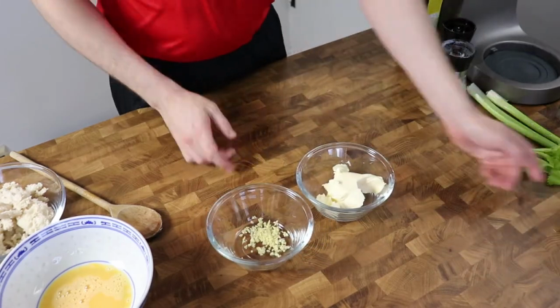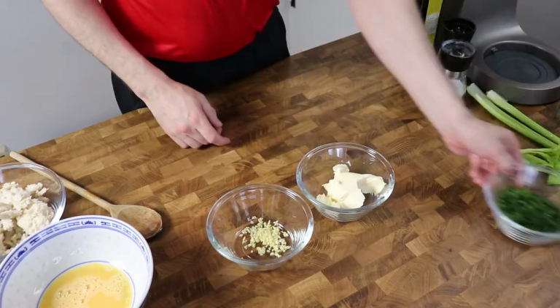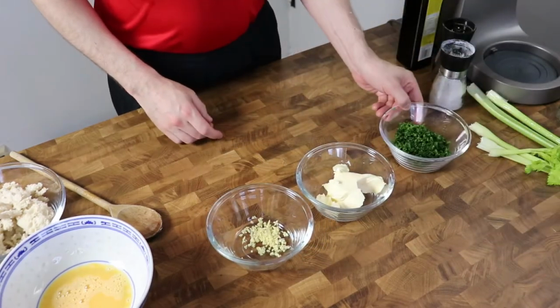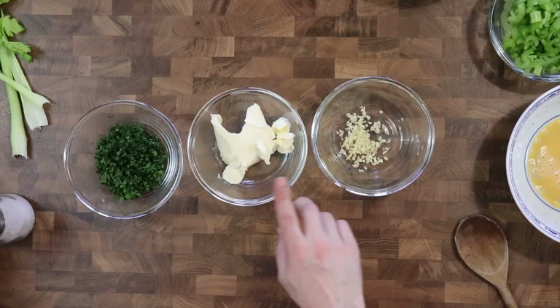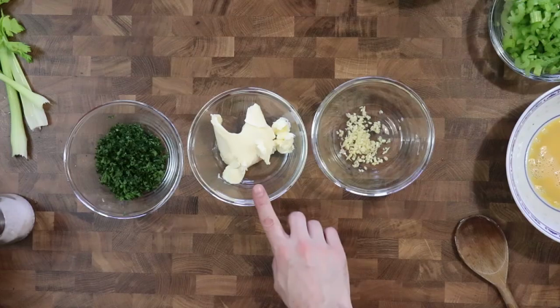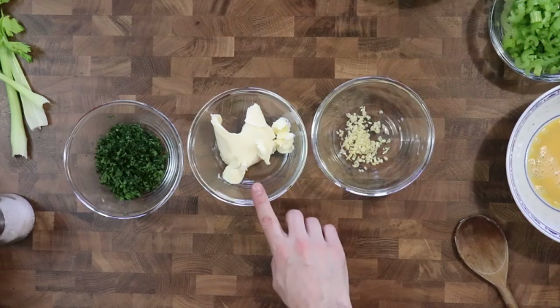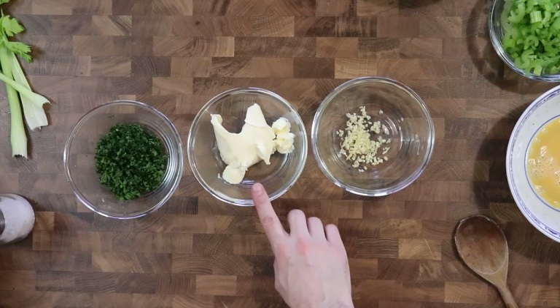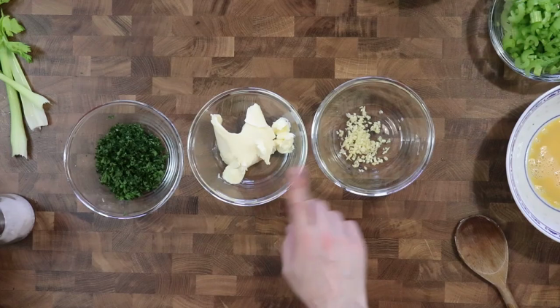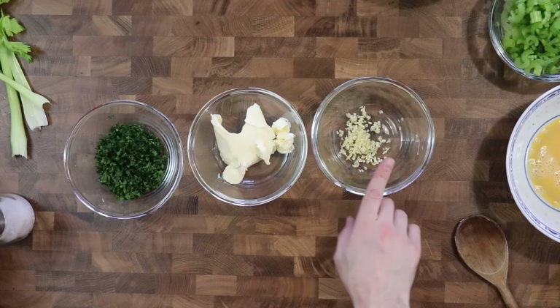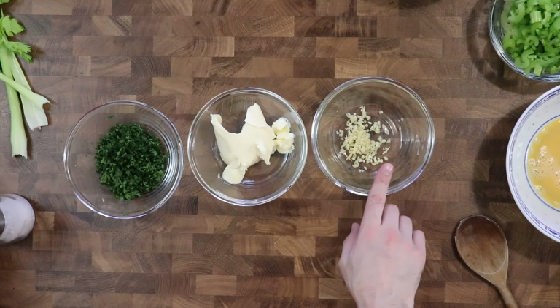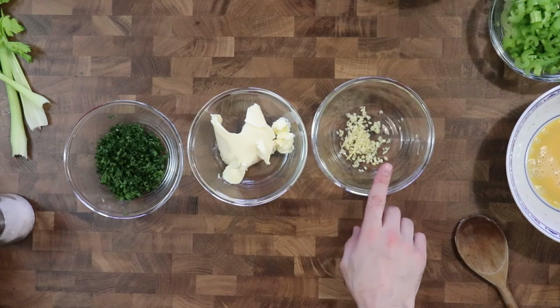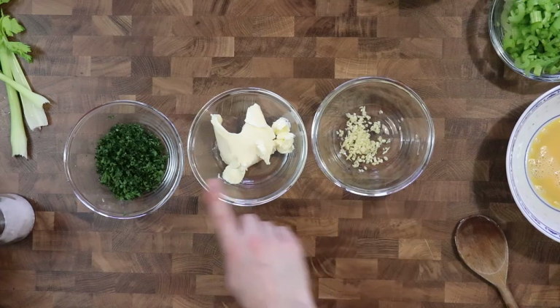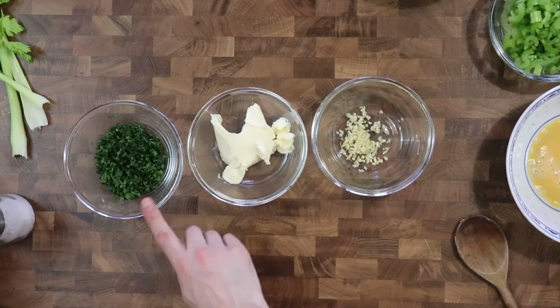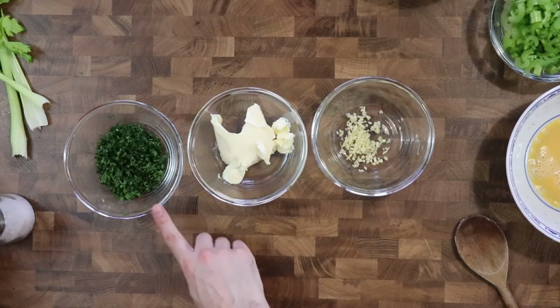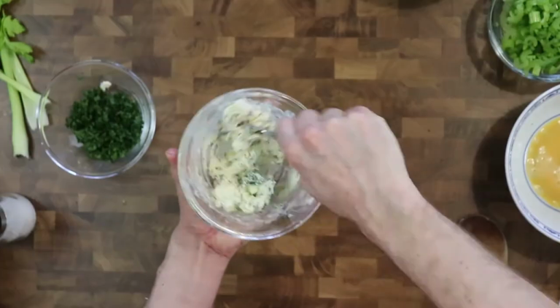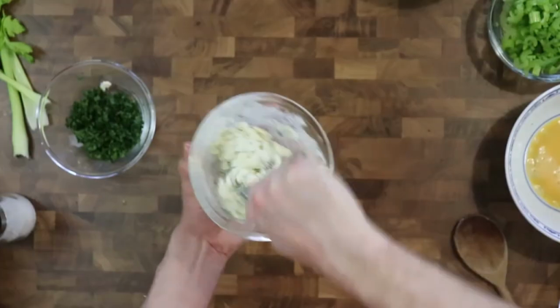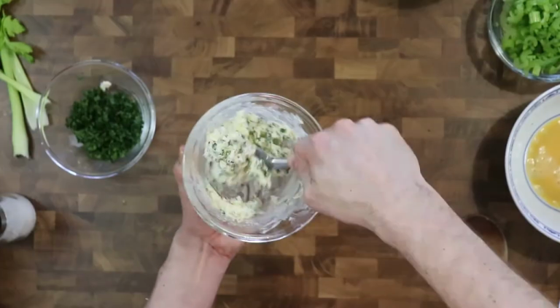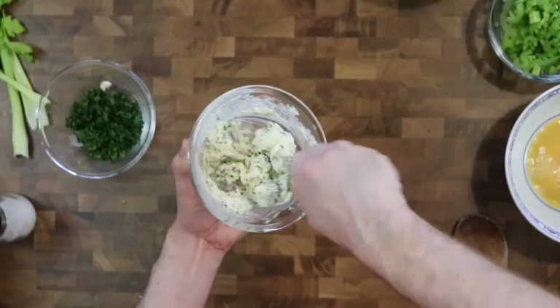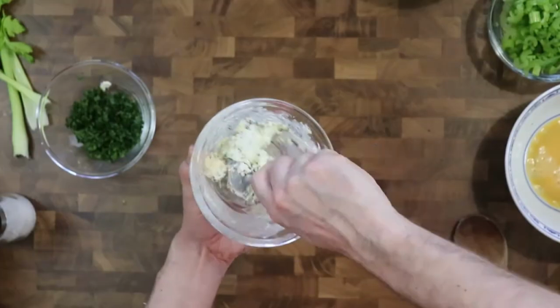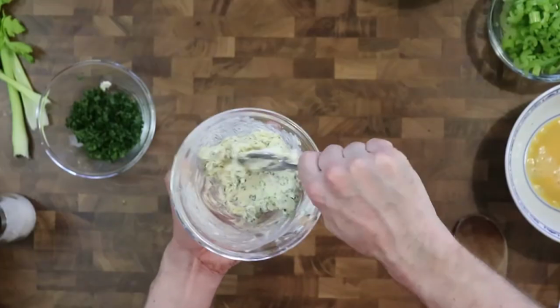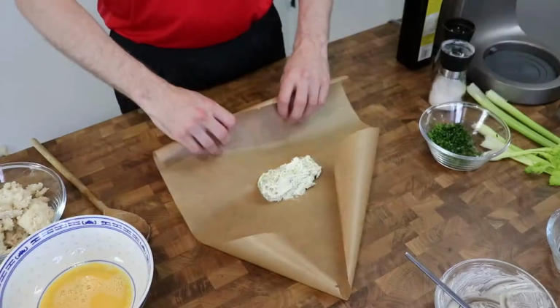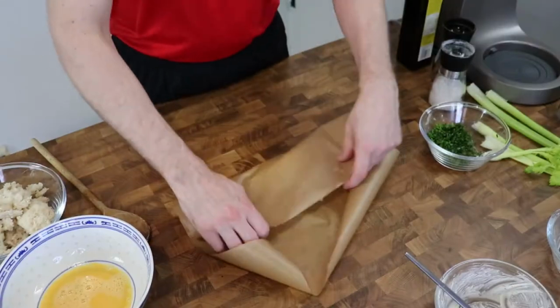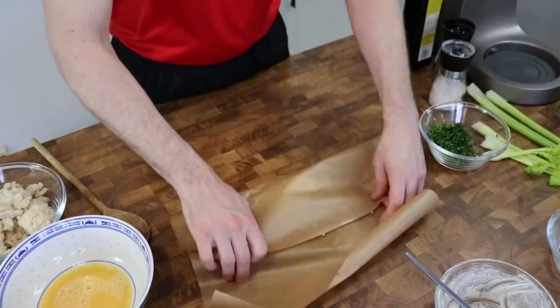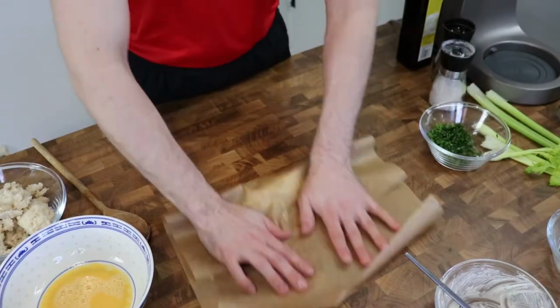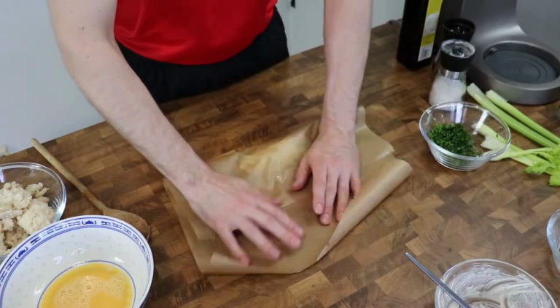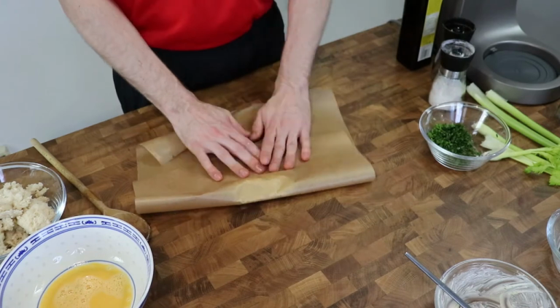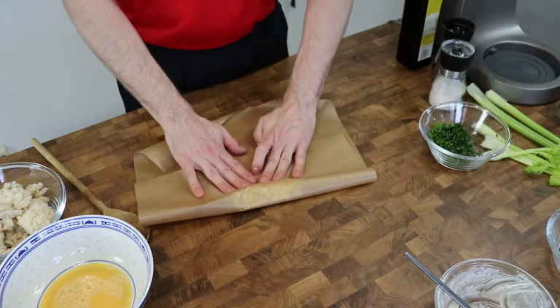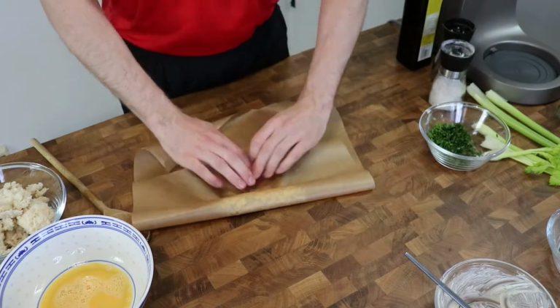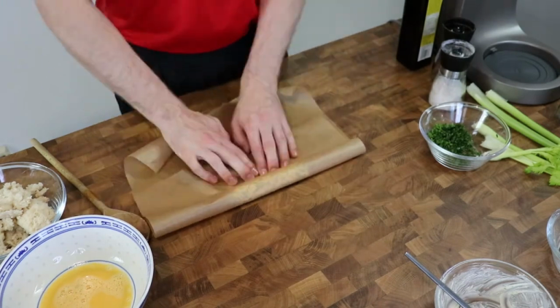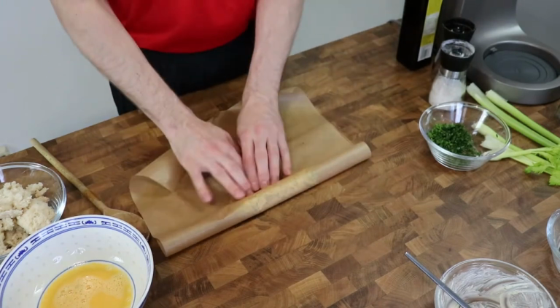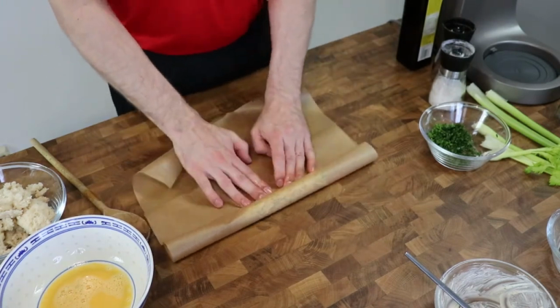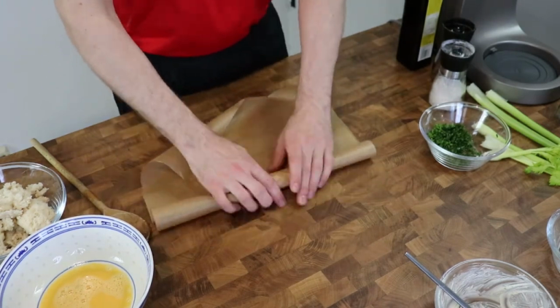First we take some butter, garlic, and parsley and mix it together in a bowl. Then I roll it into the shape of a cigar and store it in the fridge for later.